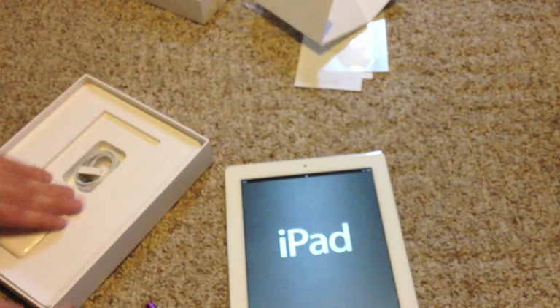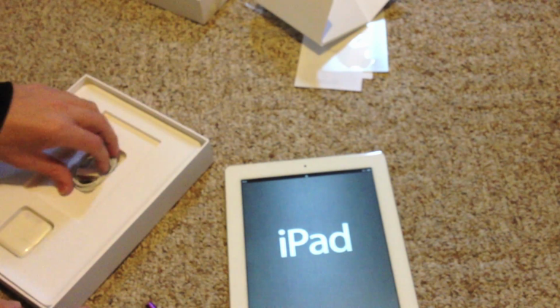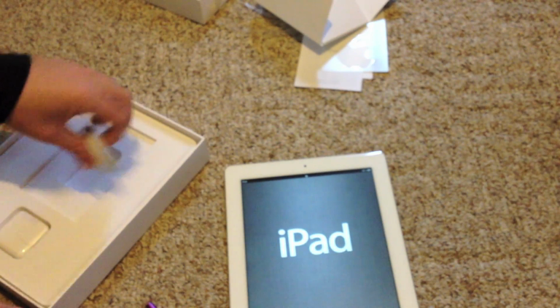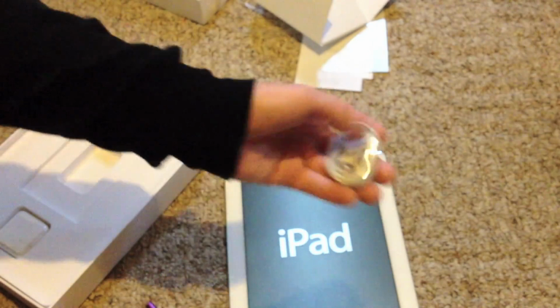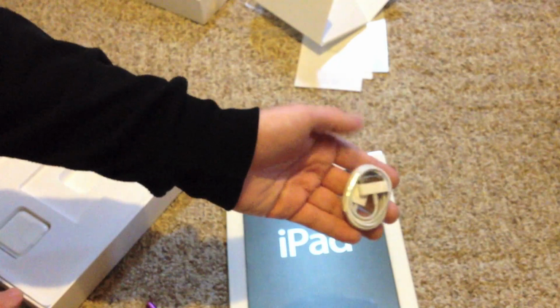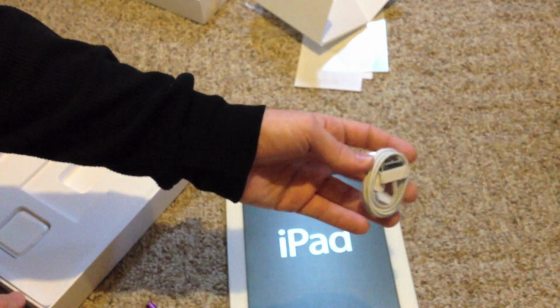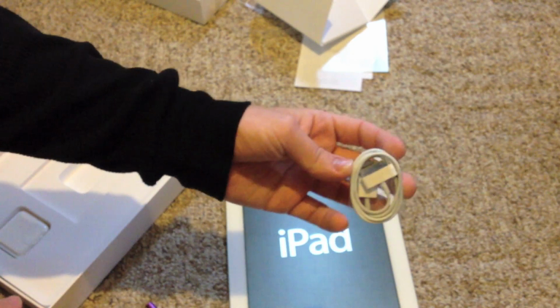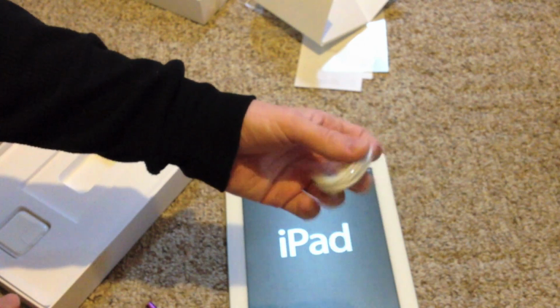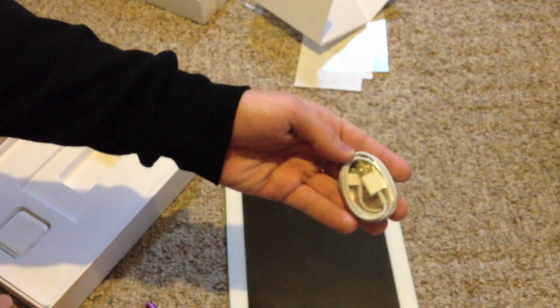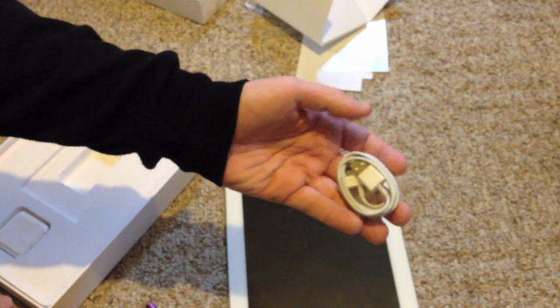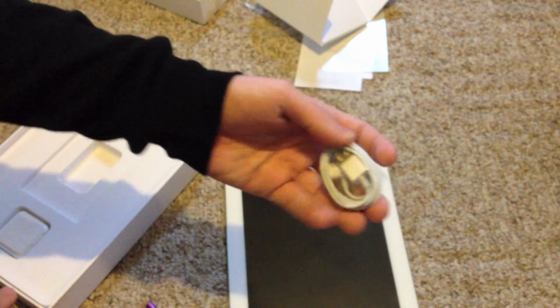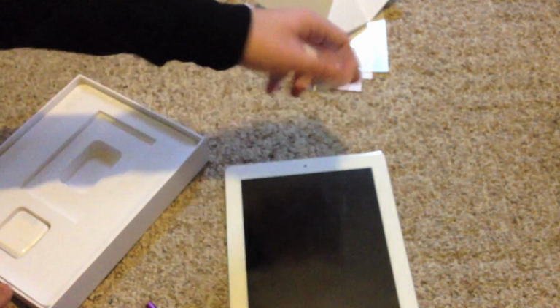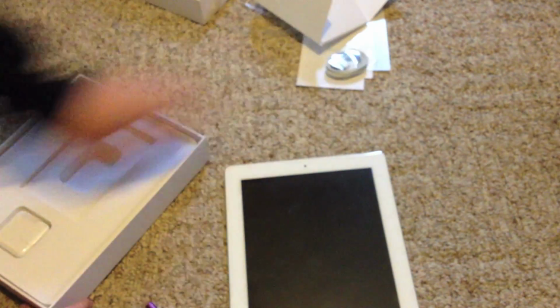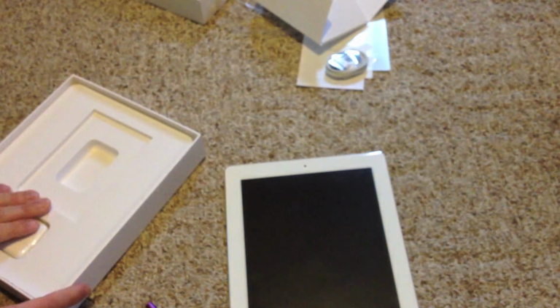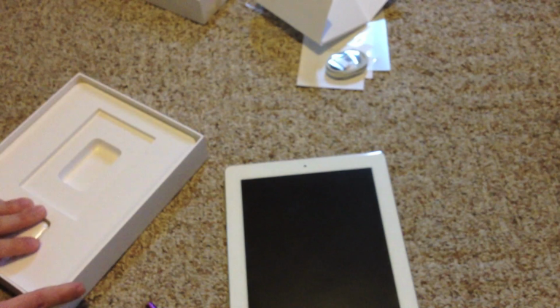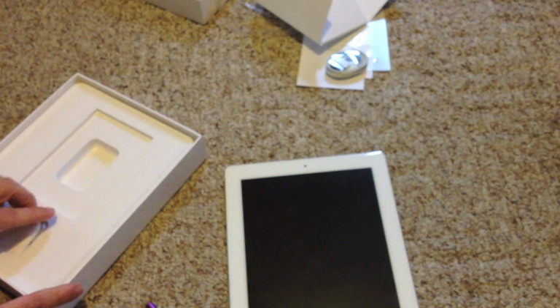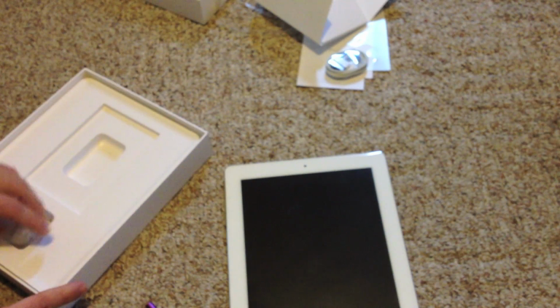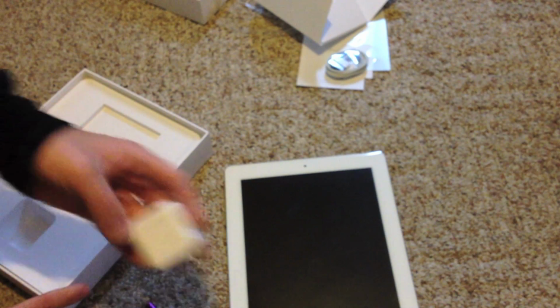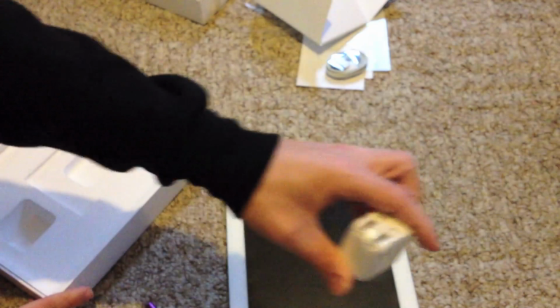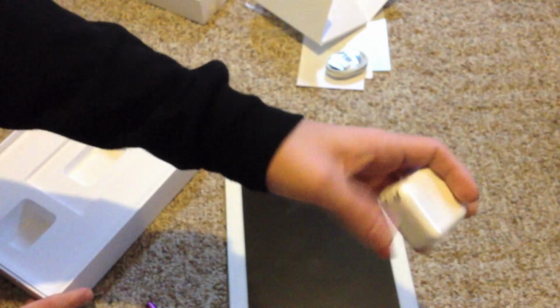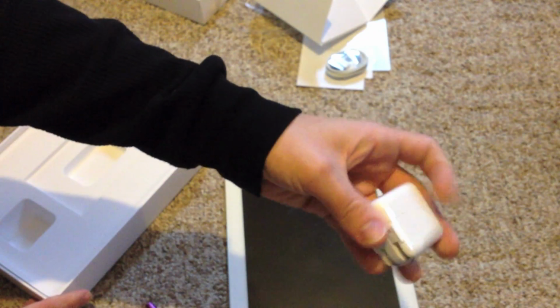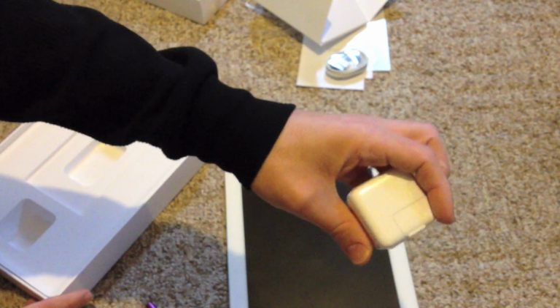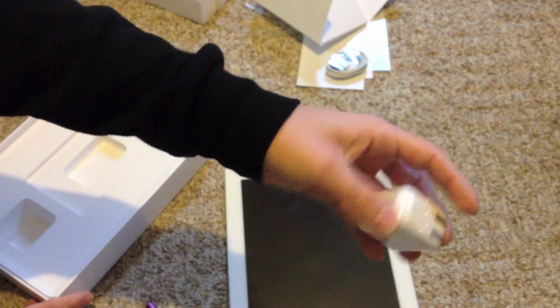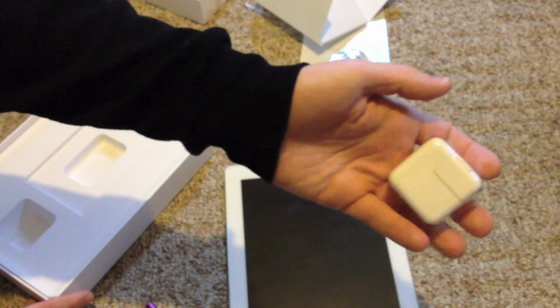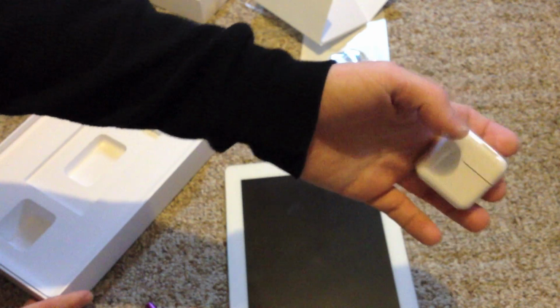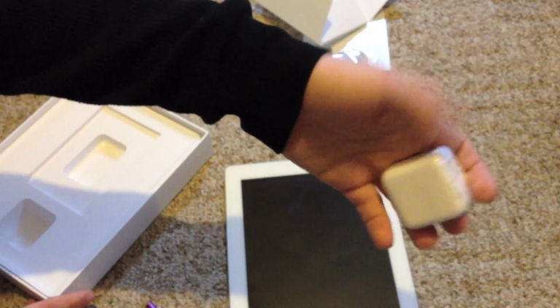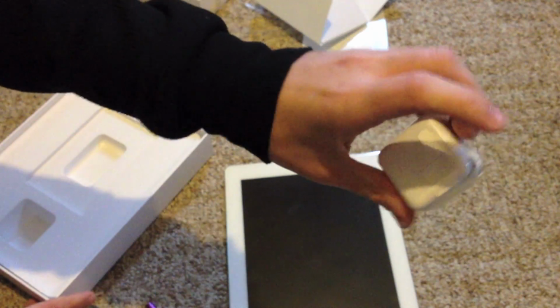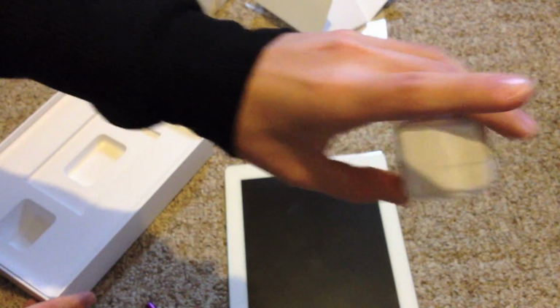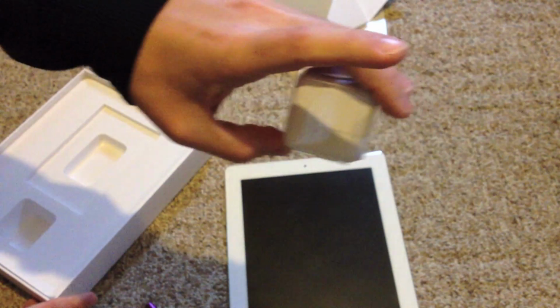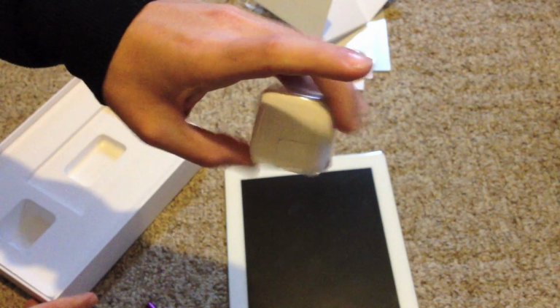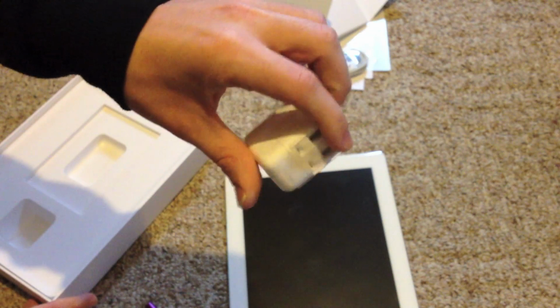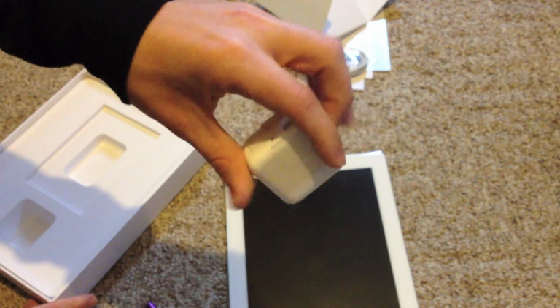And right here is our 32-pin connector so we can charge our iPad. And yes, it does come with a little USB charger that plugs into the wall, right there, as you can see. Sorry for not getting it in the camera.